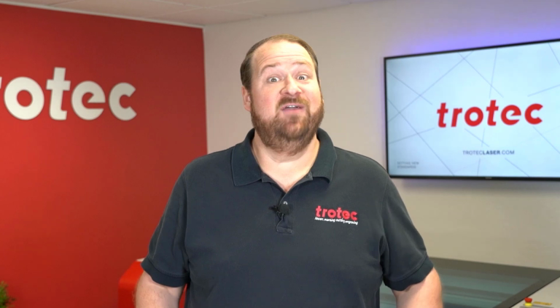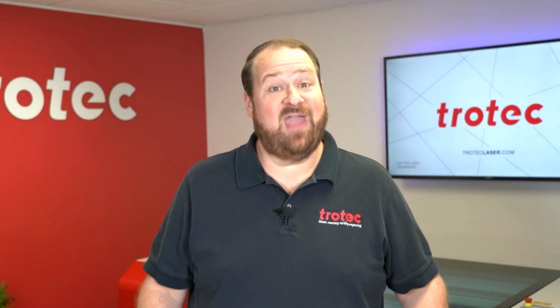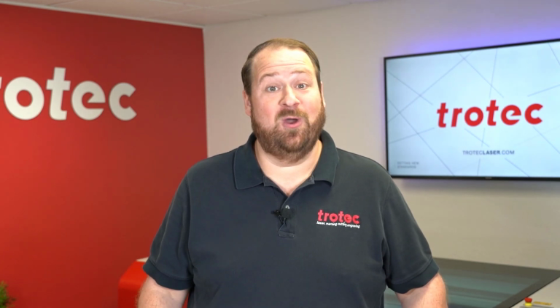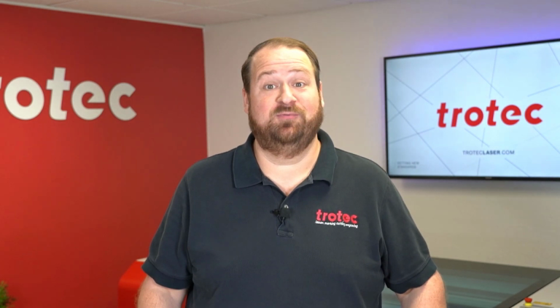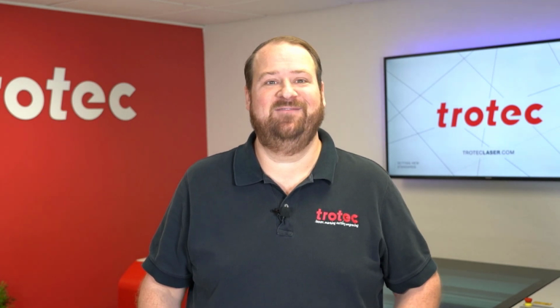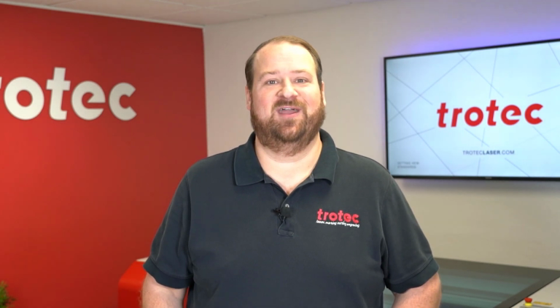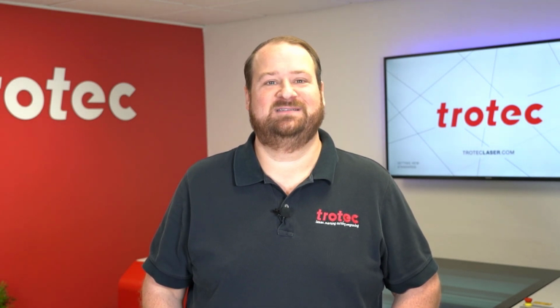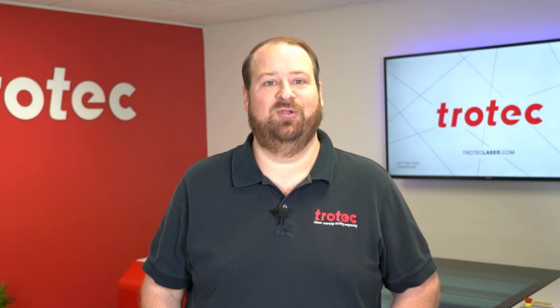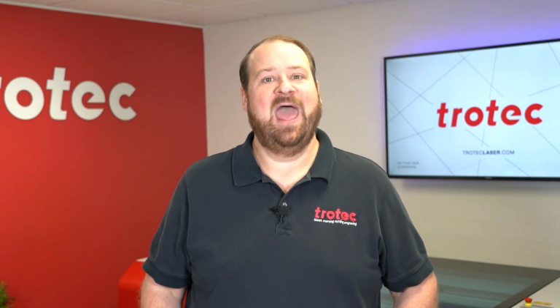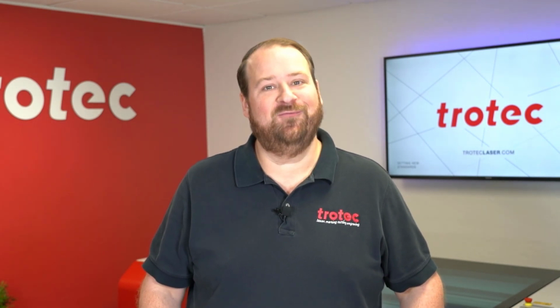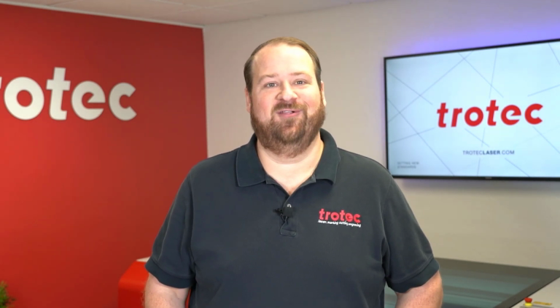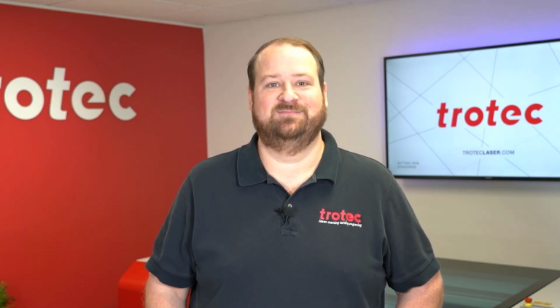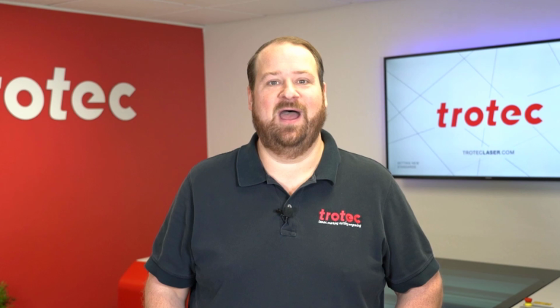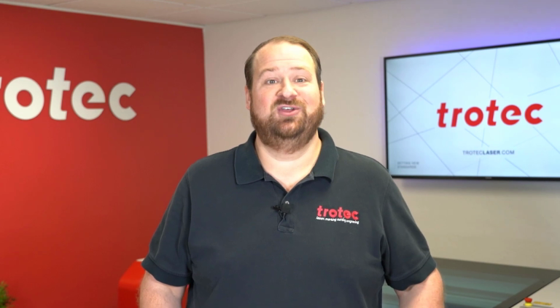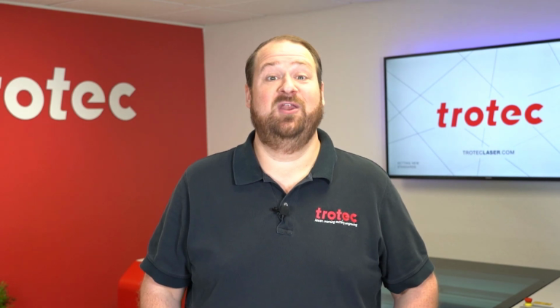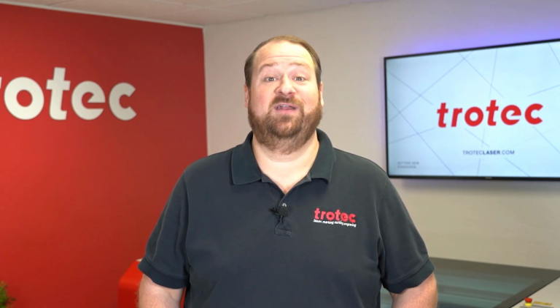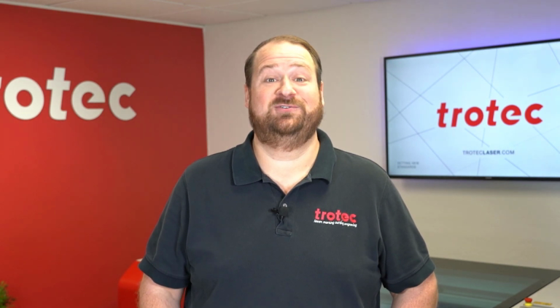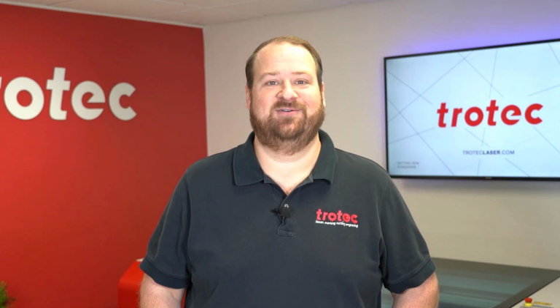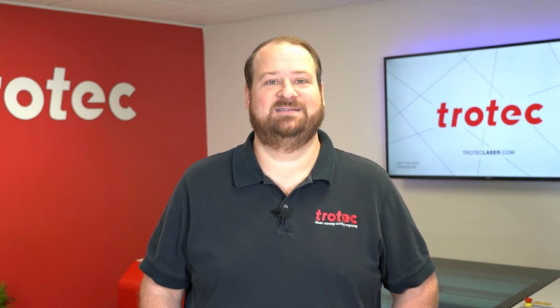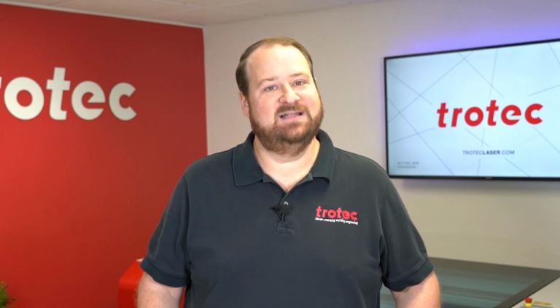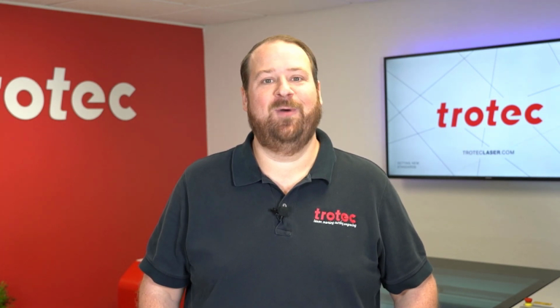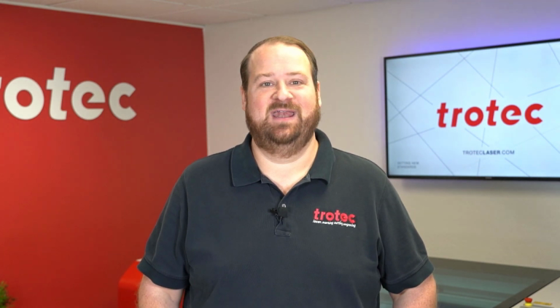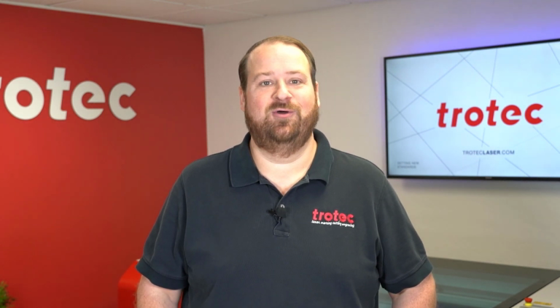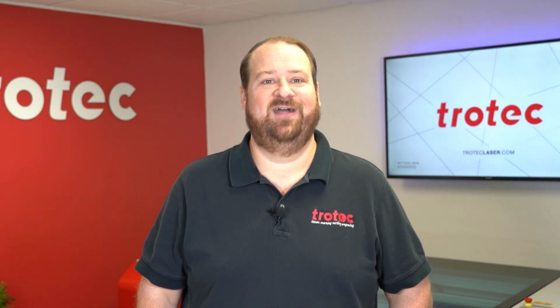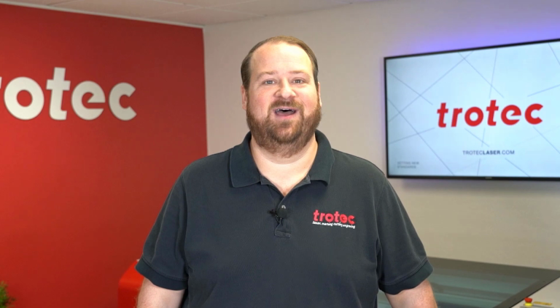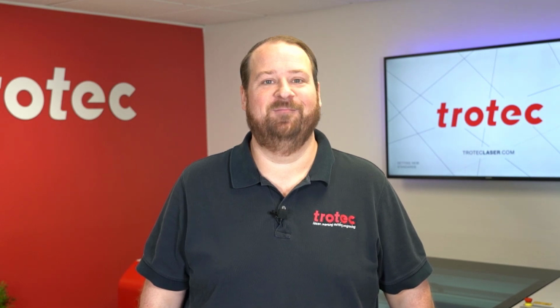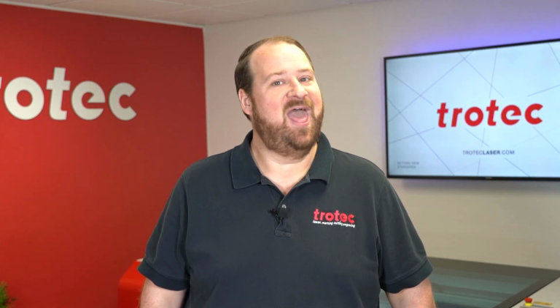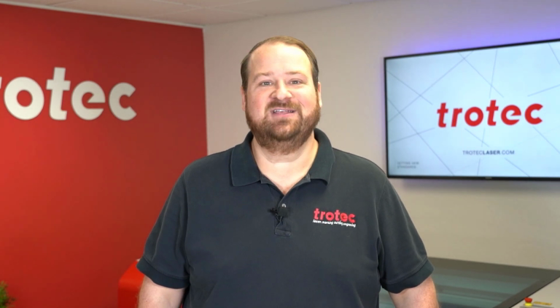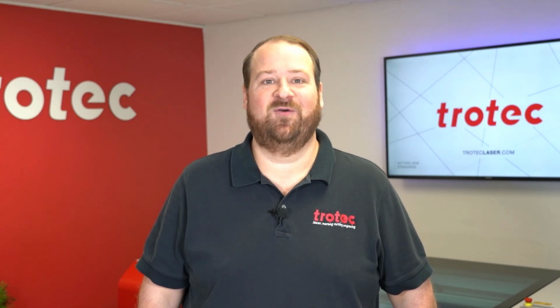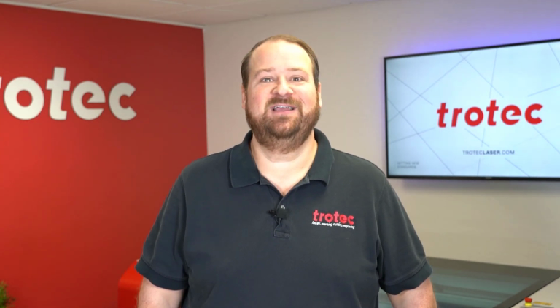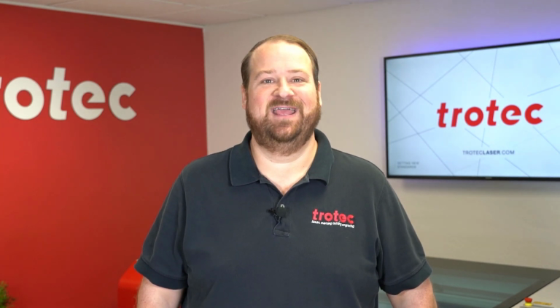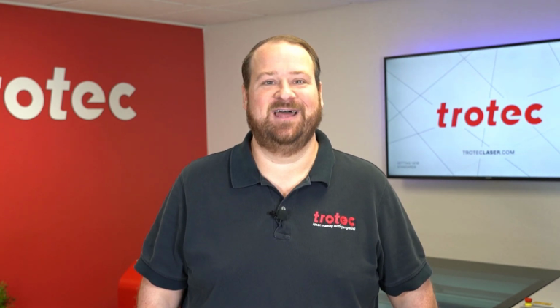If you have any questions please leave them in the comments section below, and don't forget to like and subscribe so you can be notified for future laser hacks, and see our website at www.troteclaser.com. Thank you so much for watching, we'll see you next time.